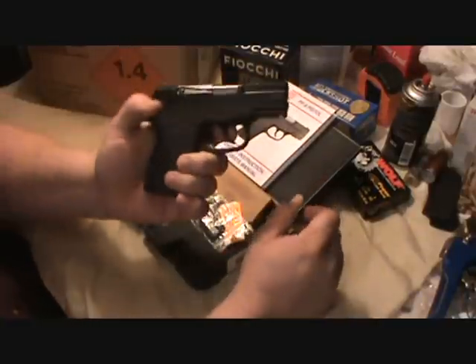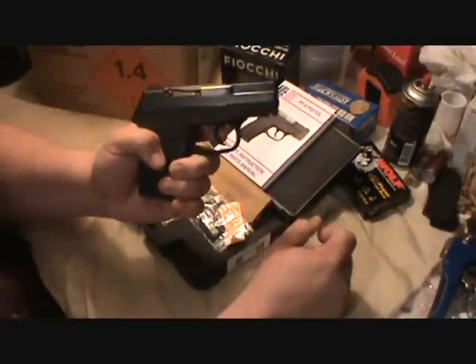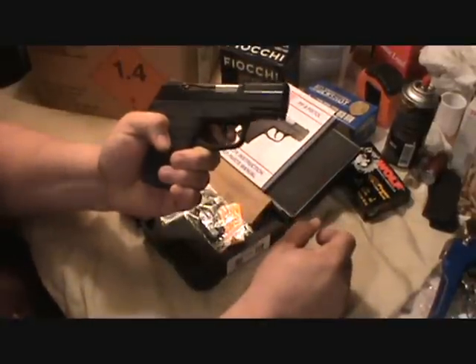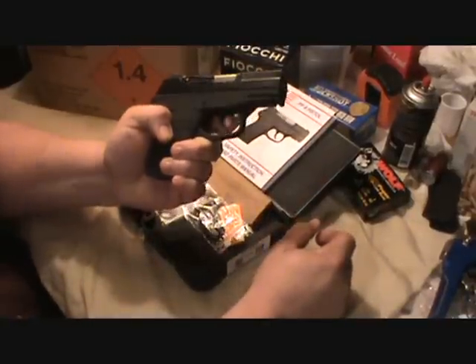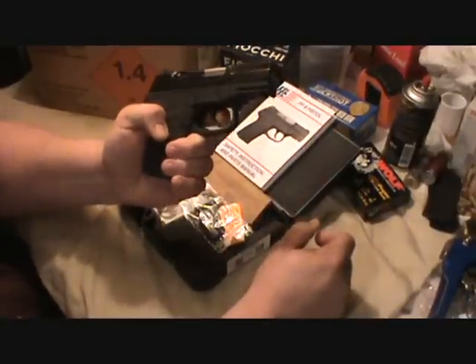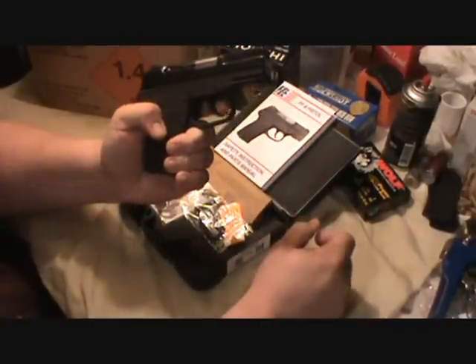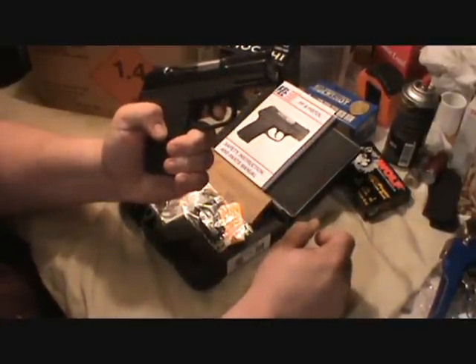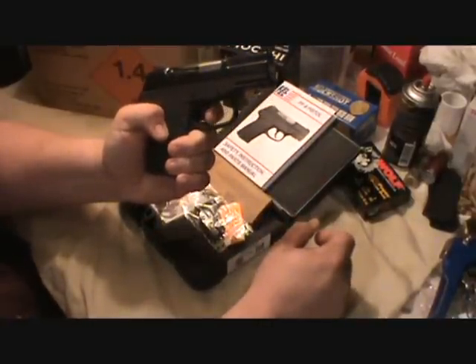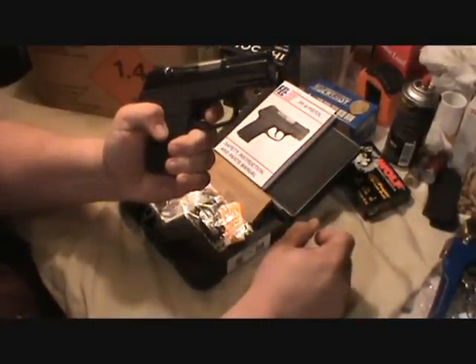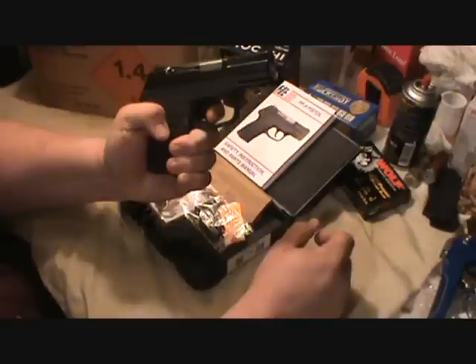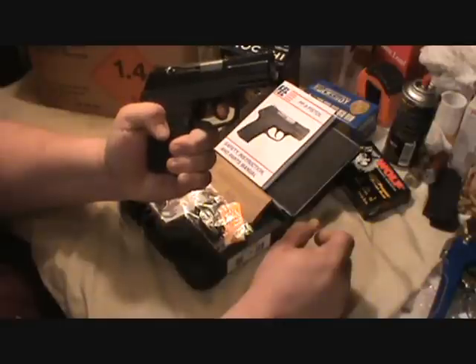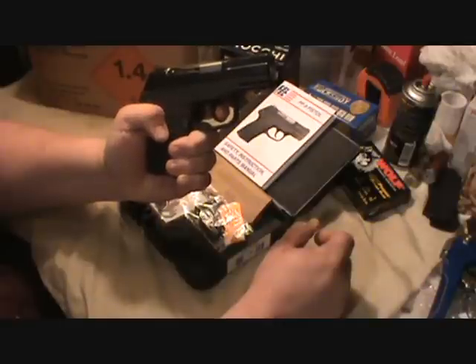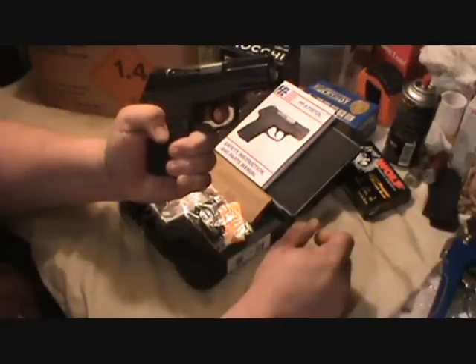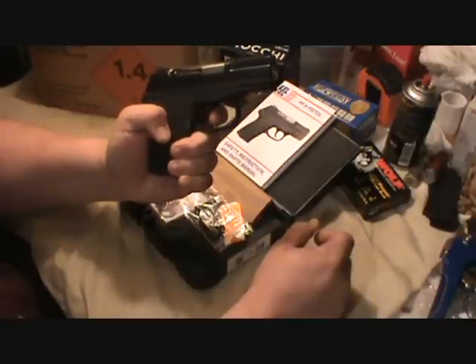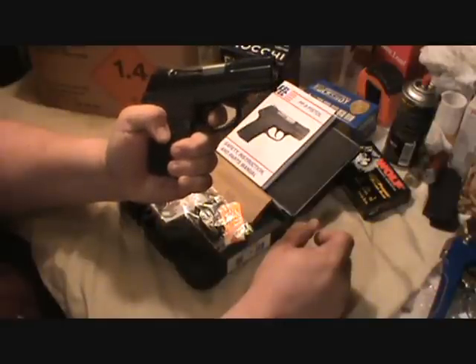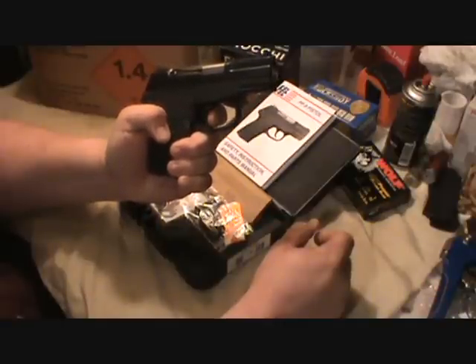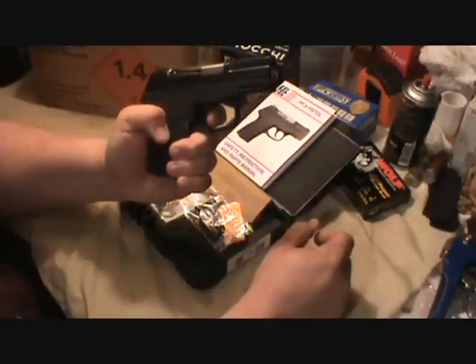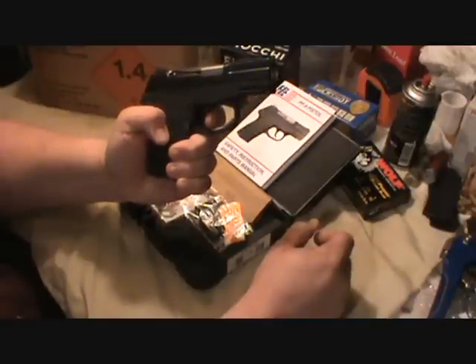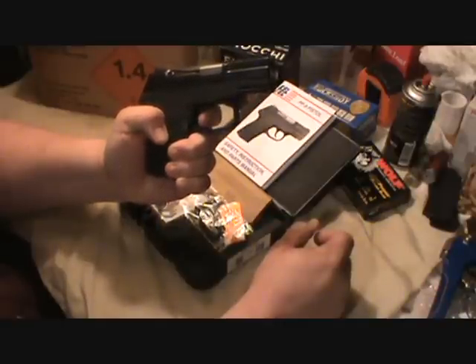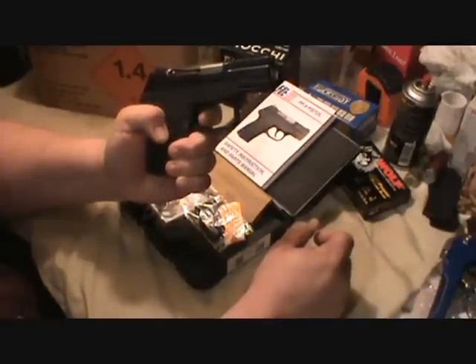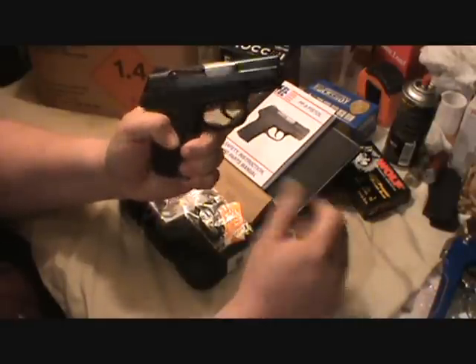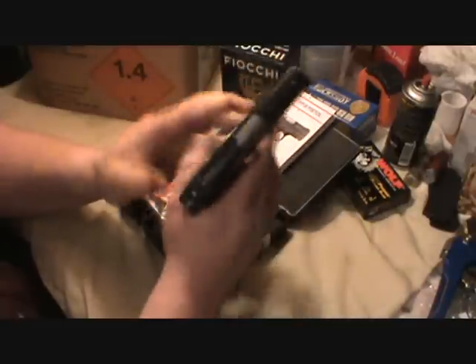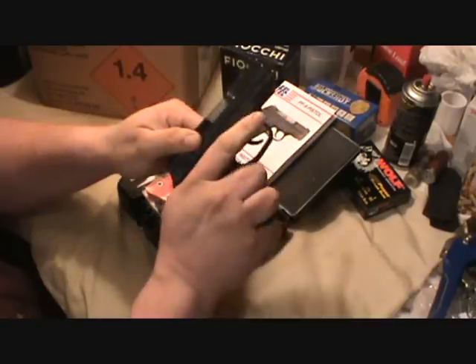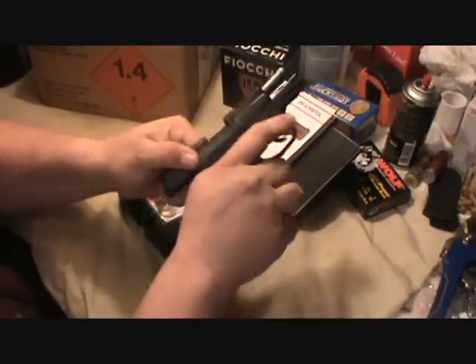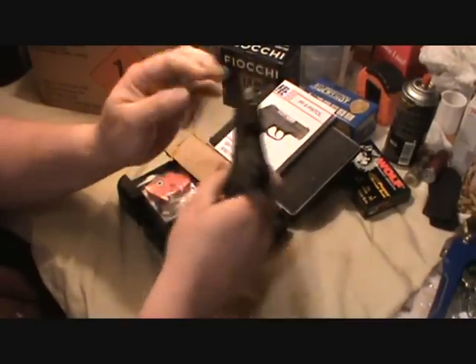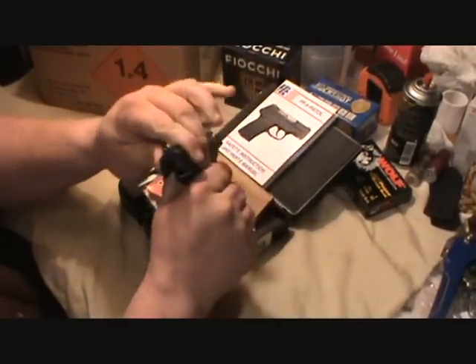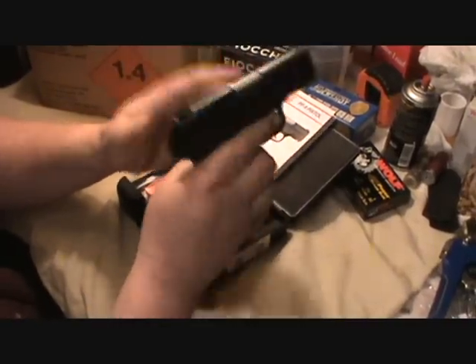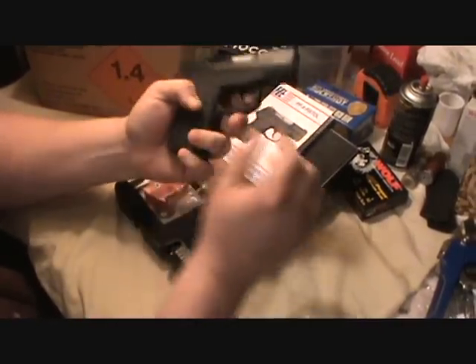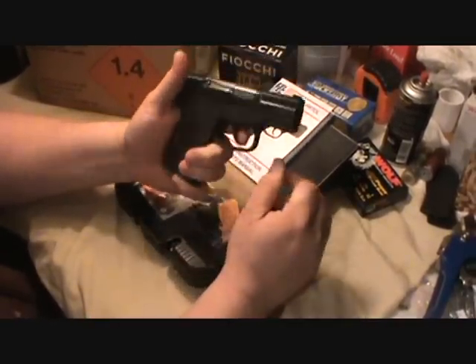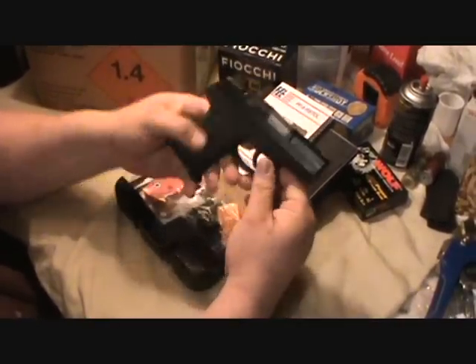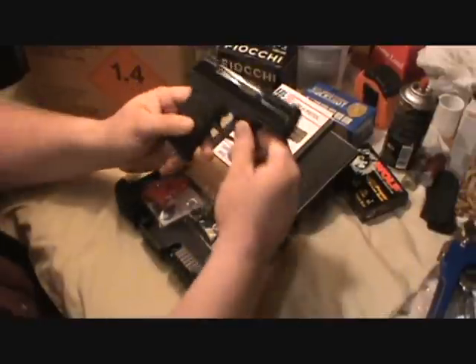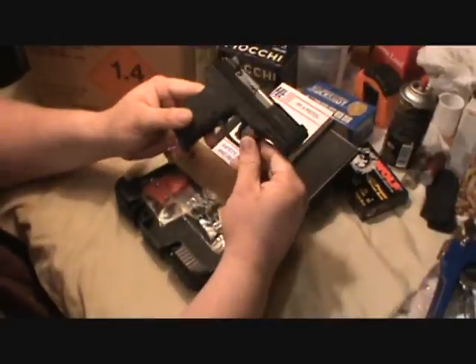It's not really a heavy trigger — it's a long trigger. Let me show you what I mean. You've got to kind of stage it, pull it back to about right there, and then it's going to snap — just like the 380 from what I've read.